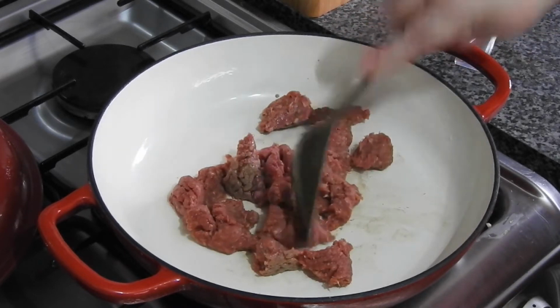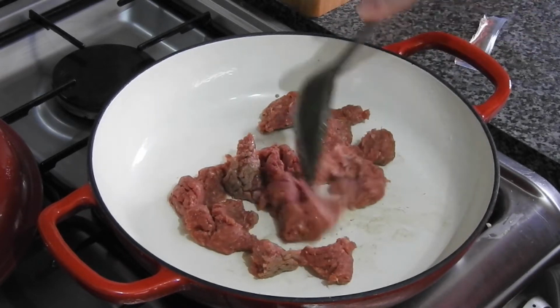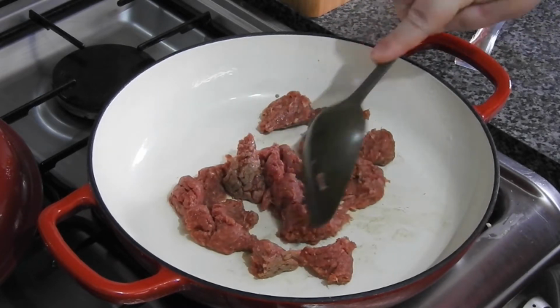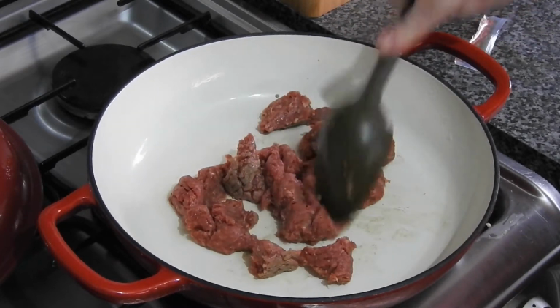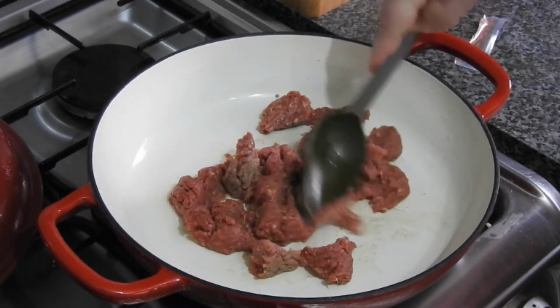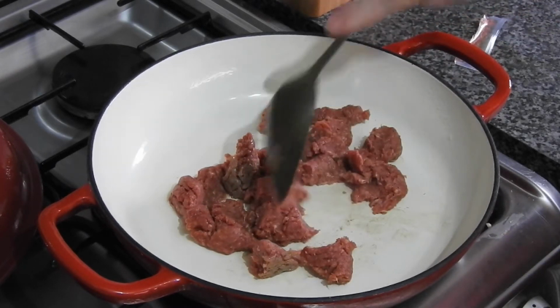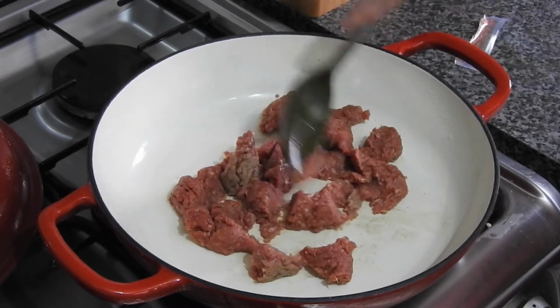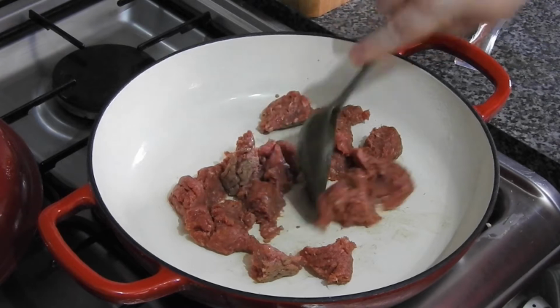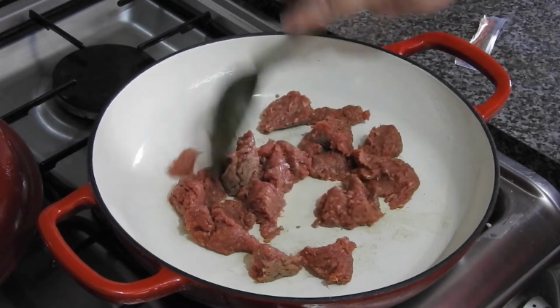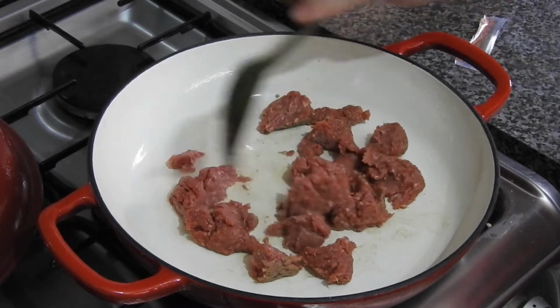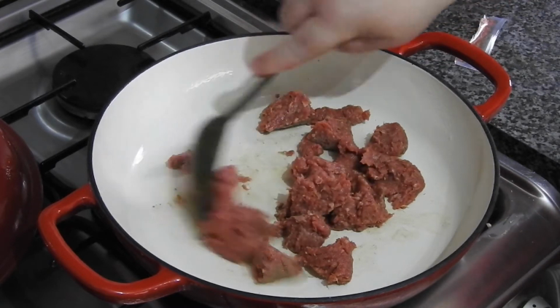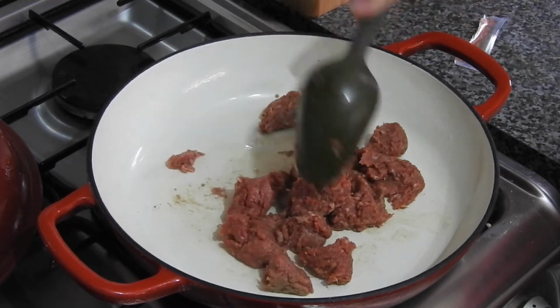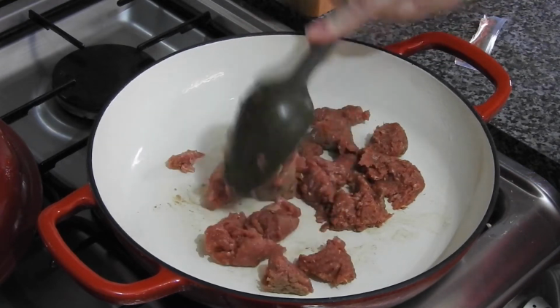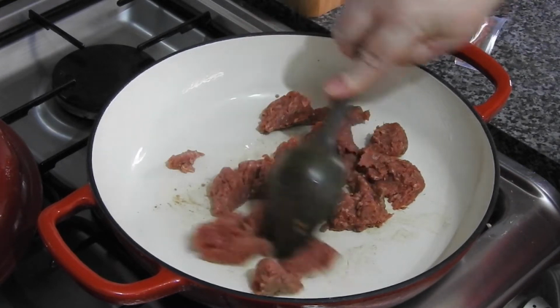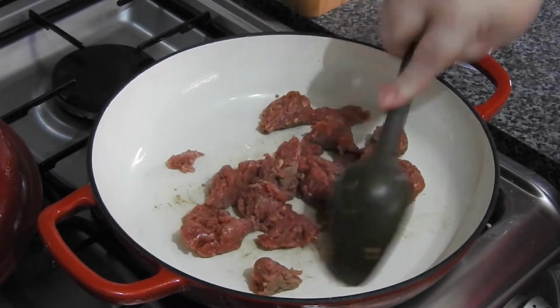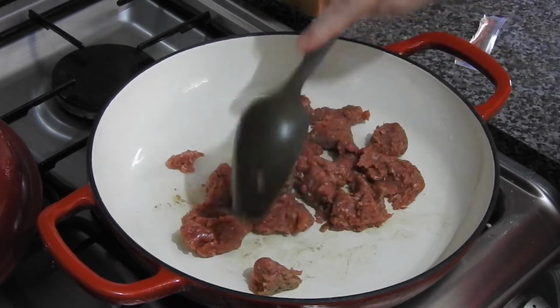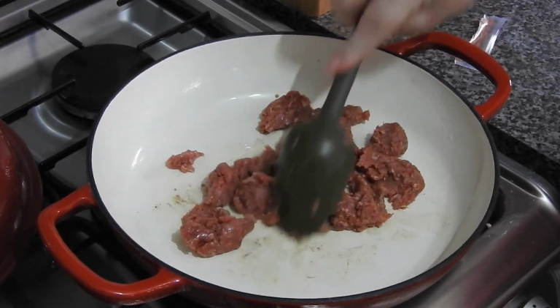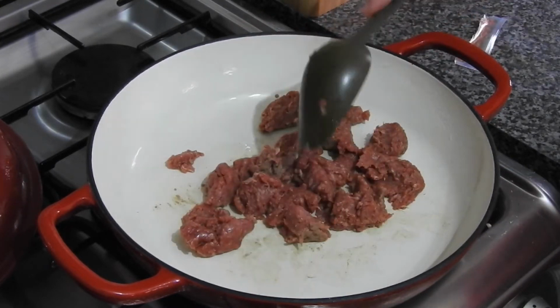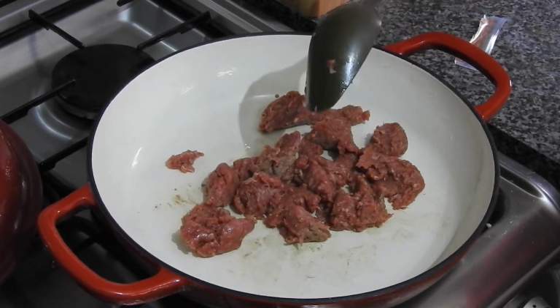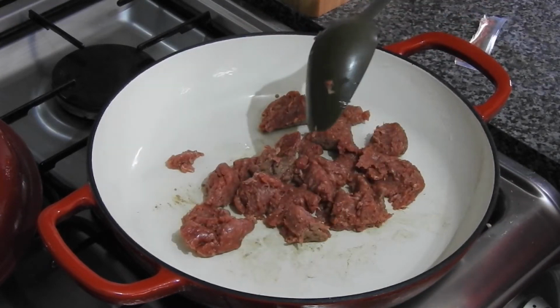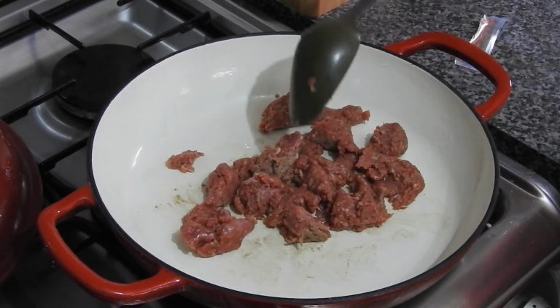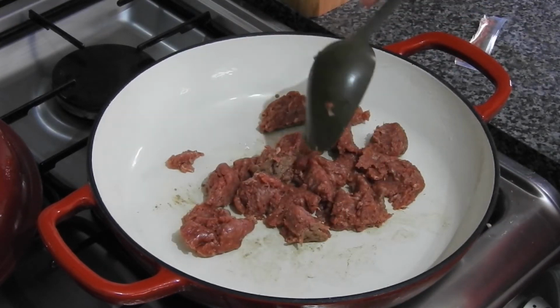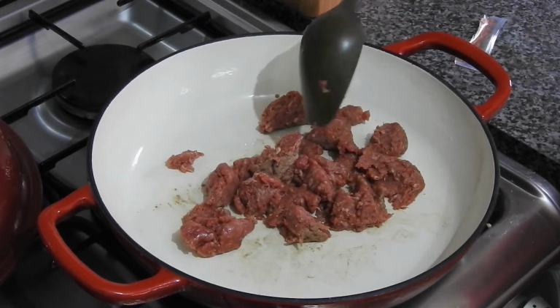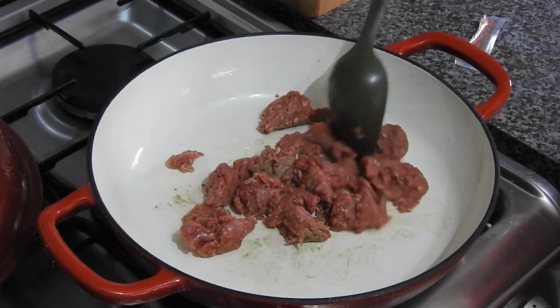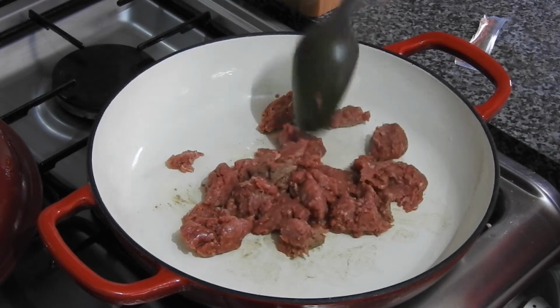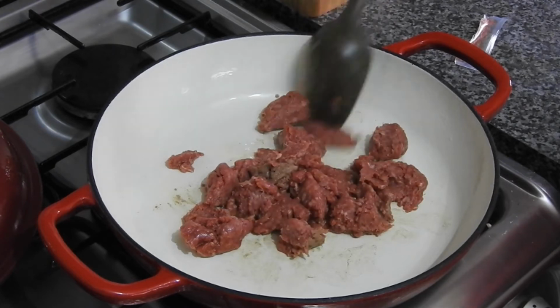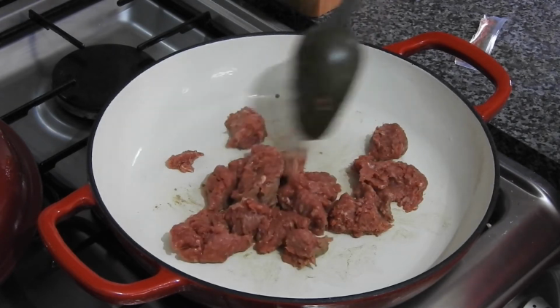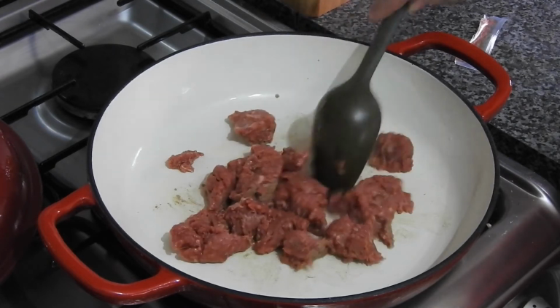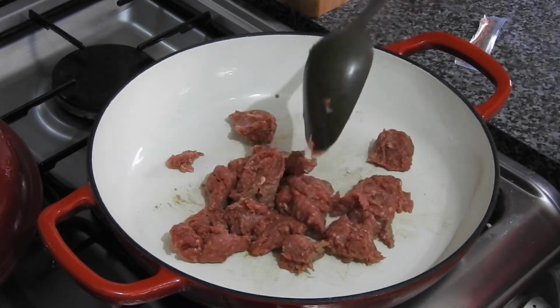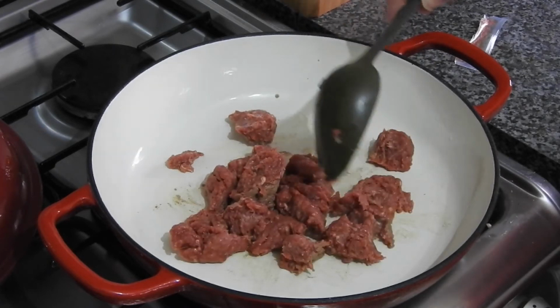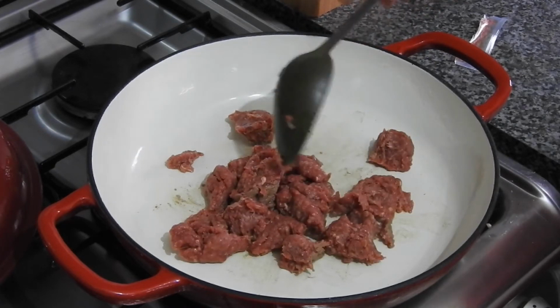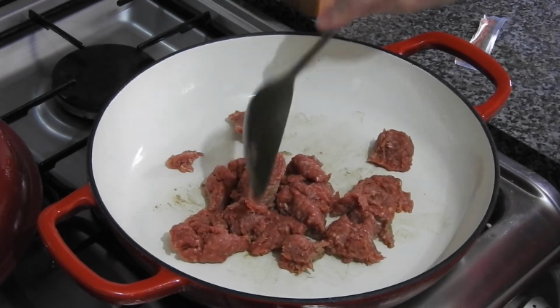Make sure it's all mashed up really well — very quick and easy recipe.